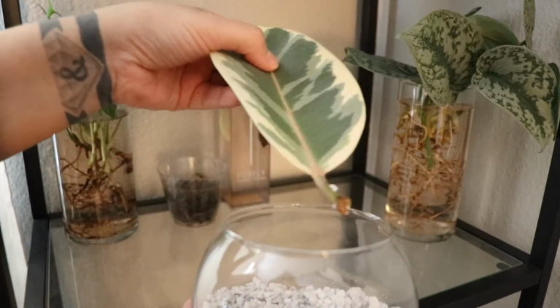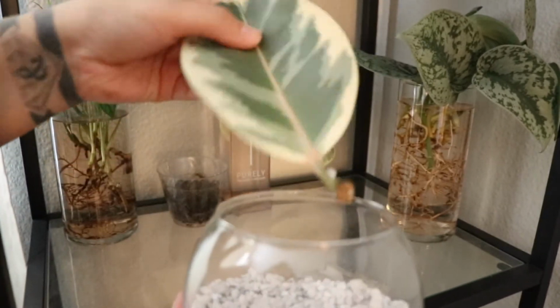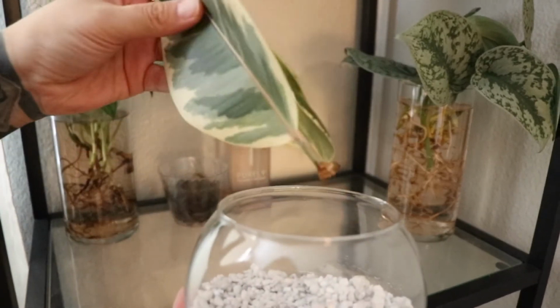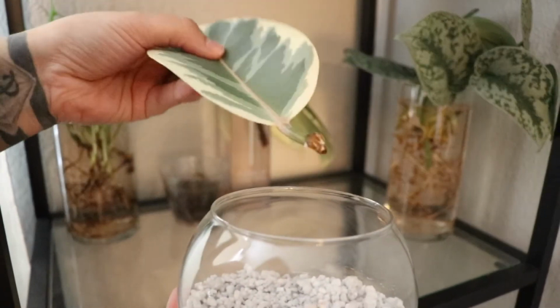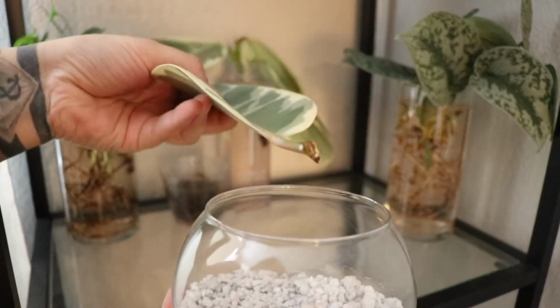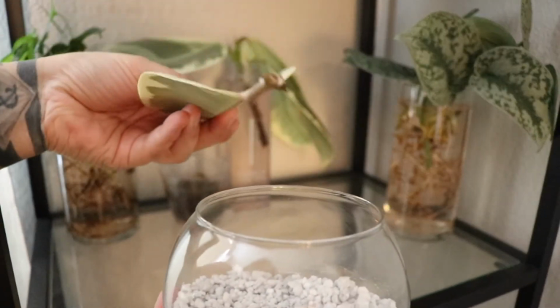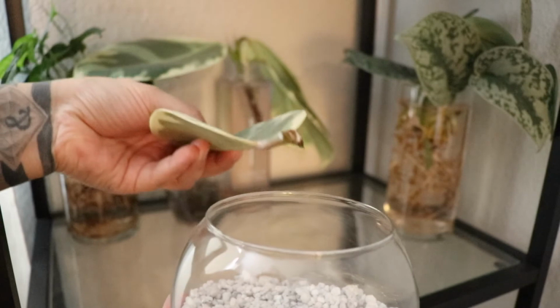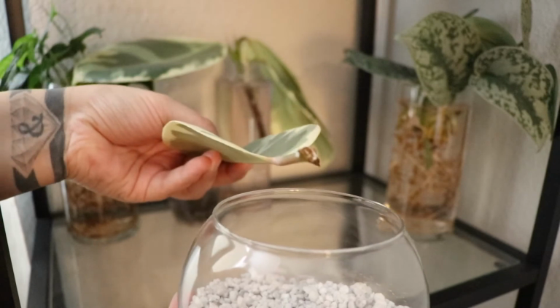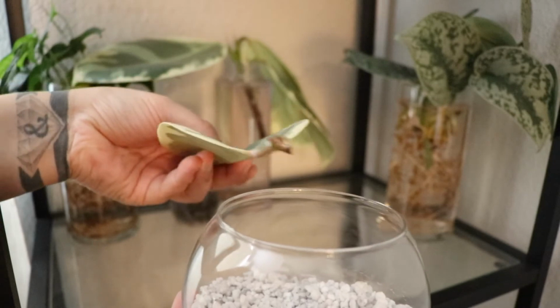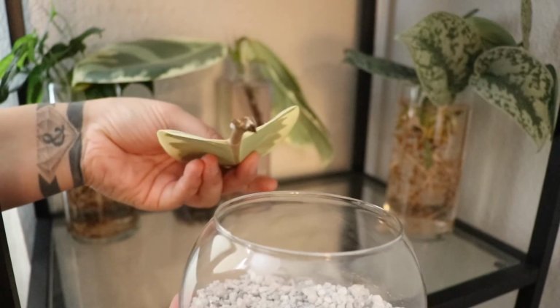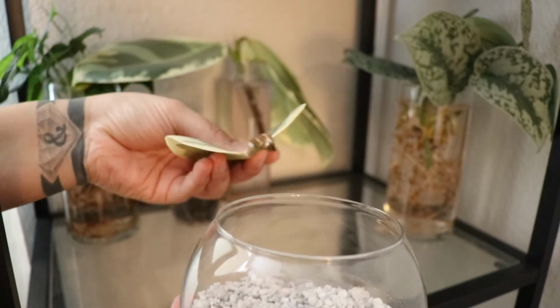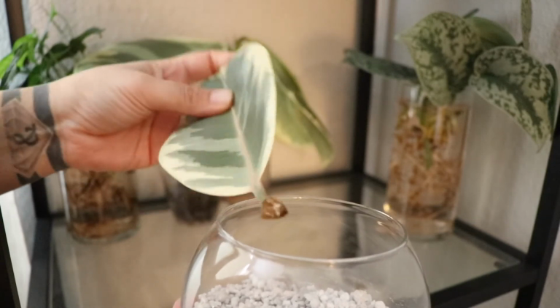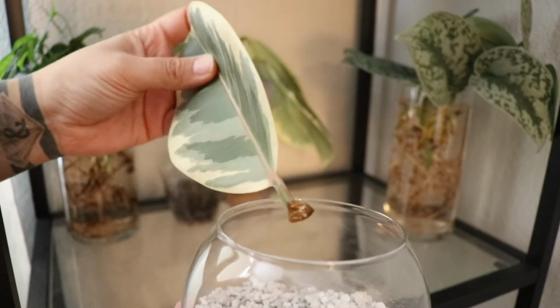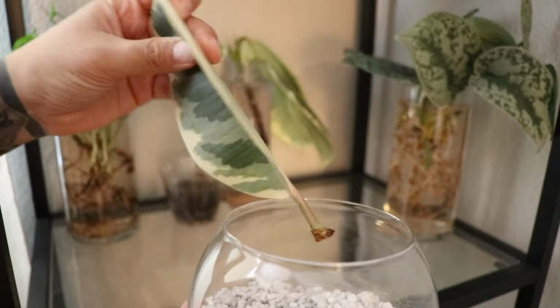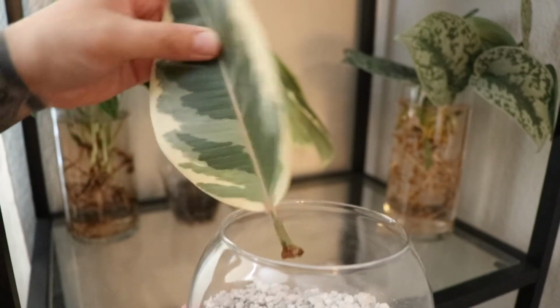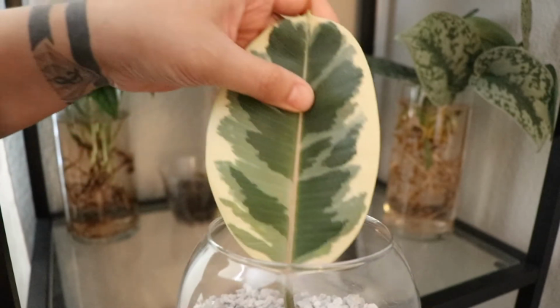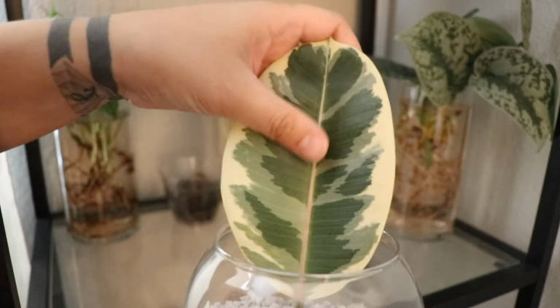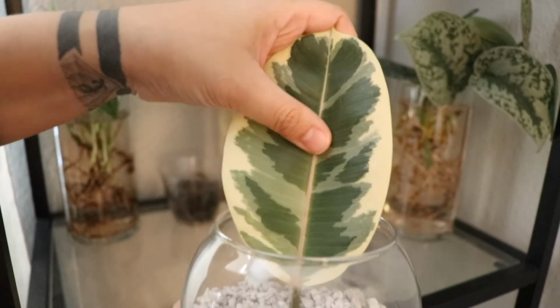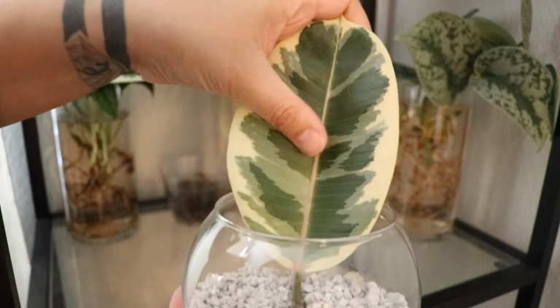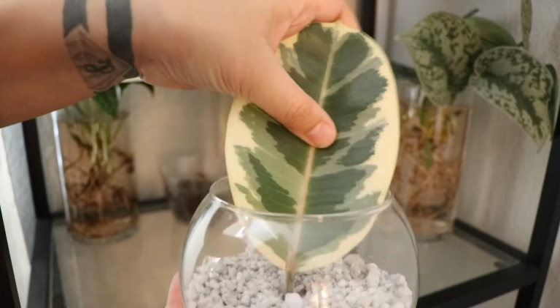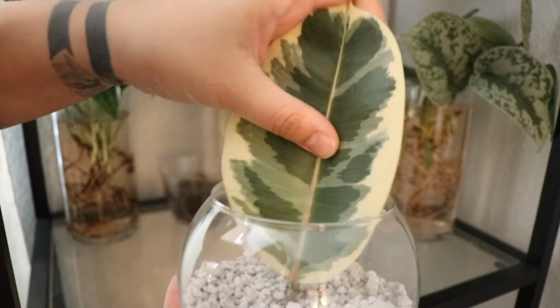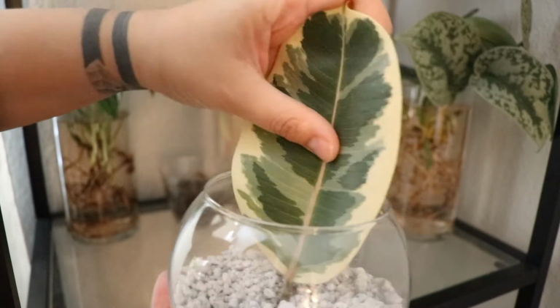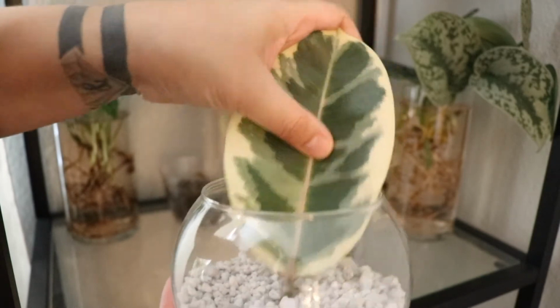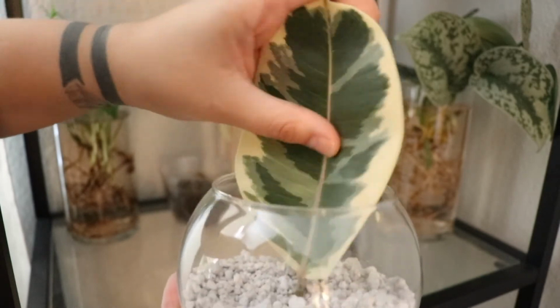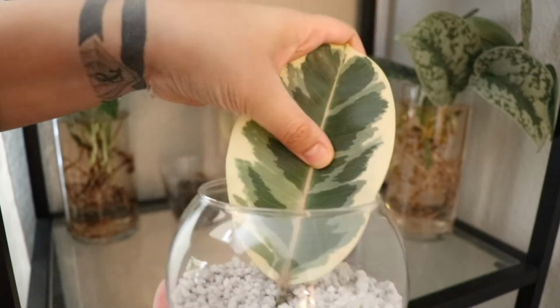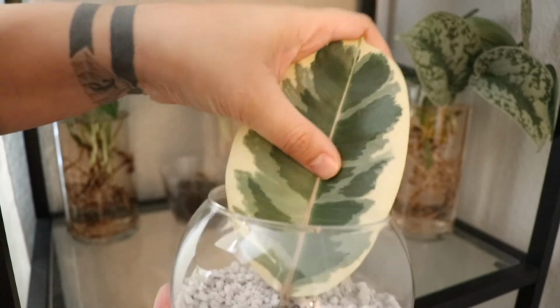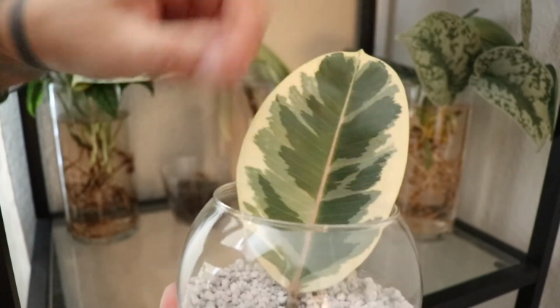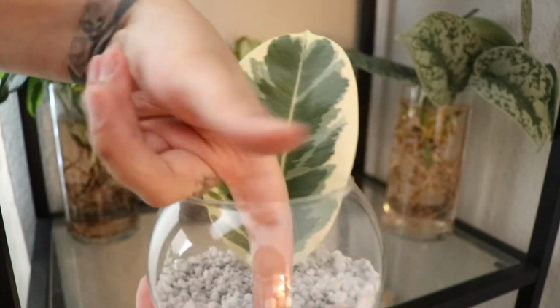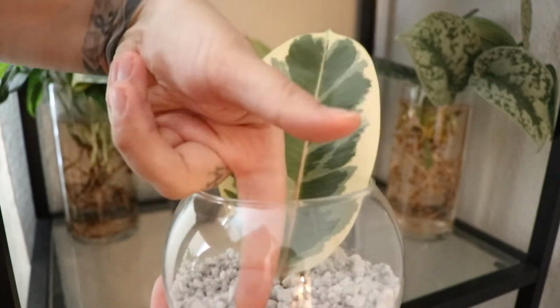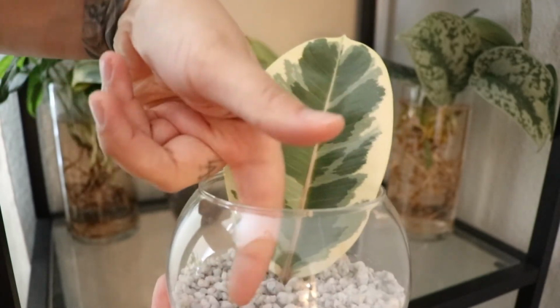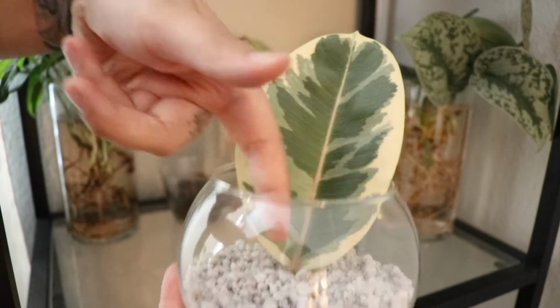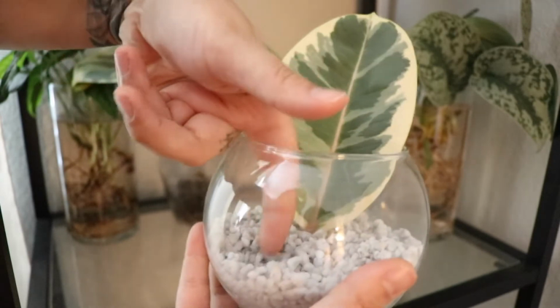This is a cutting of the same Ficus elastica plant. I saw someone on YouTube grow roots from a leaf, so I just stuck it into perlite and hoped for the best. I'm probably just gonna stick it in soil and see what happens.